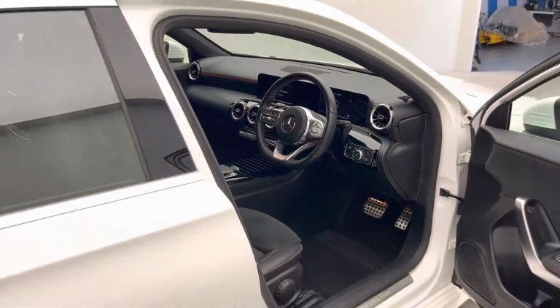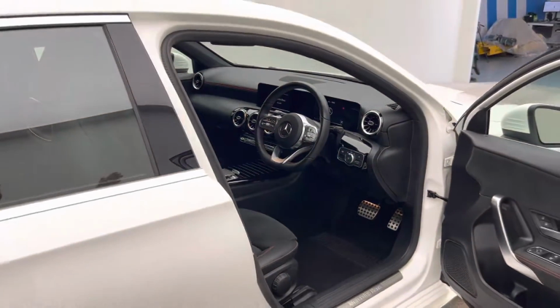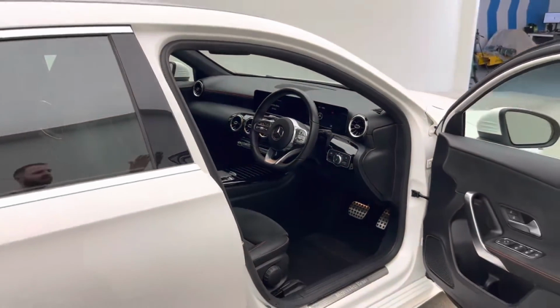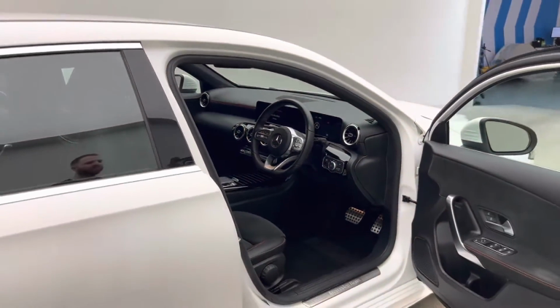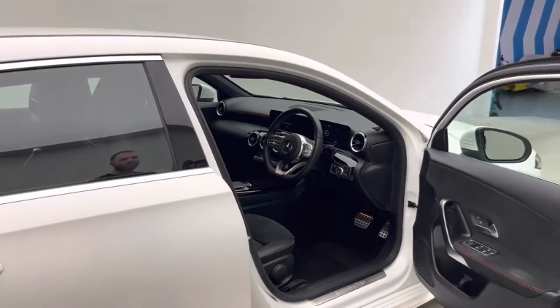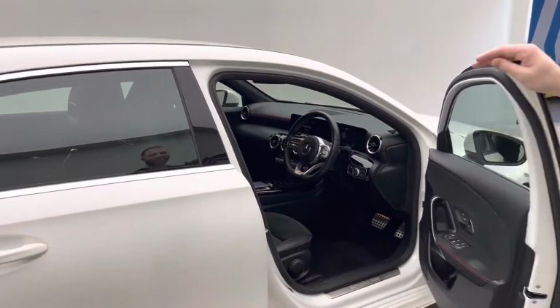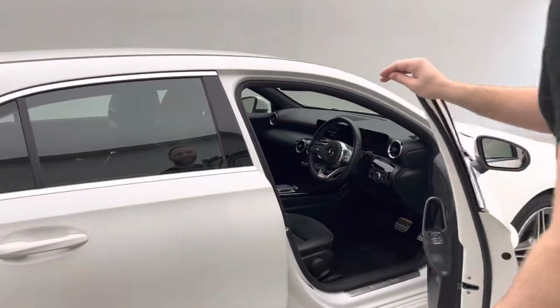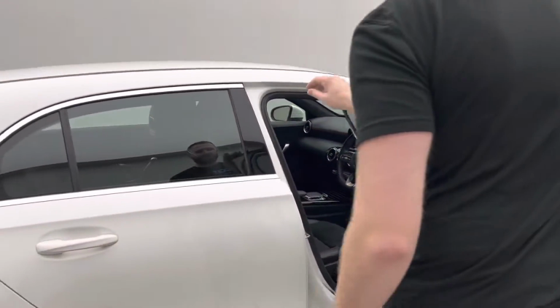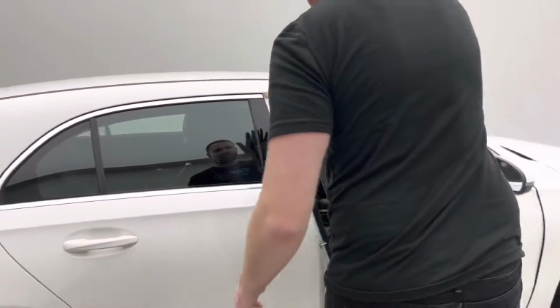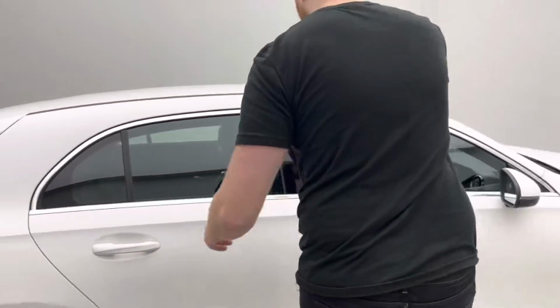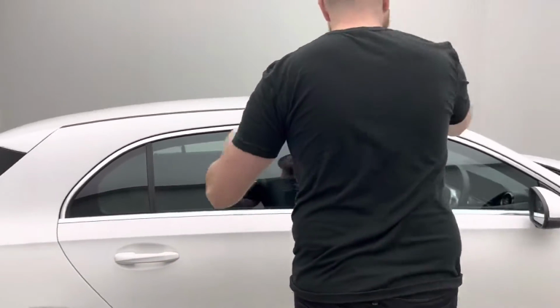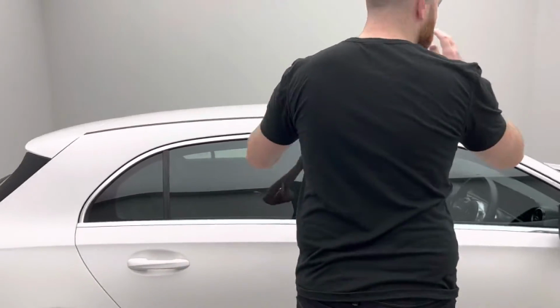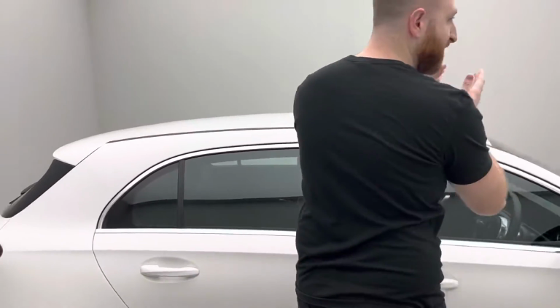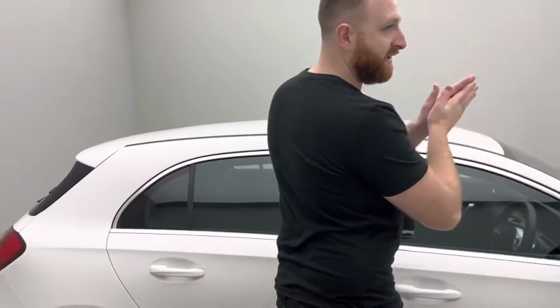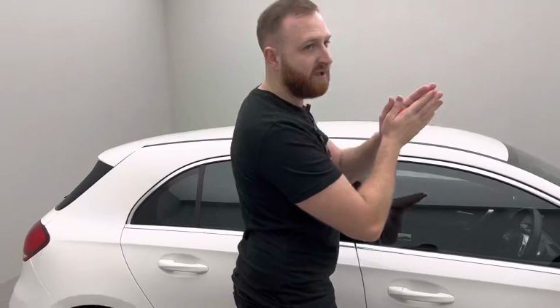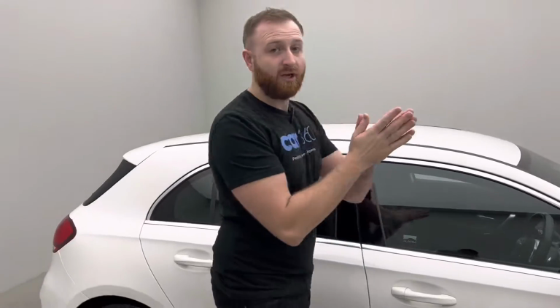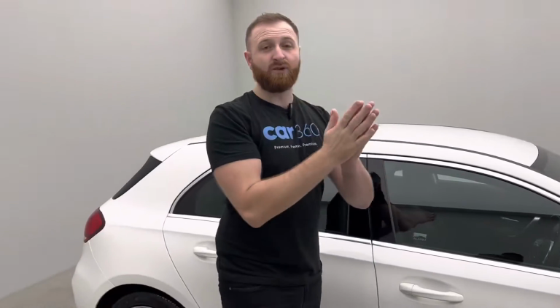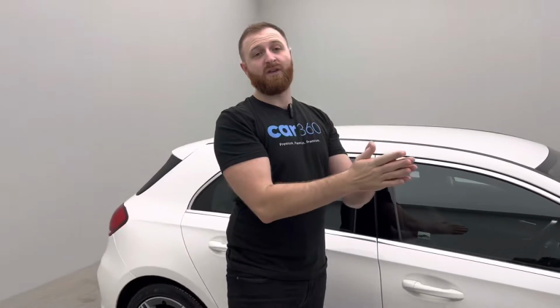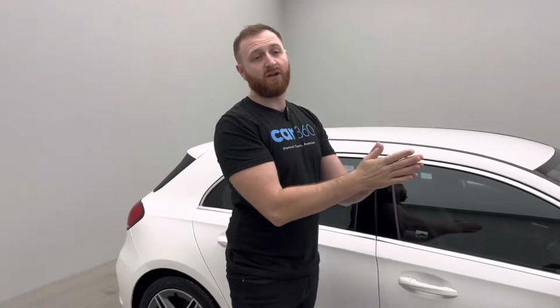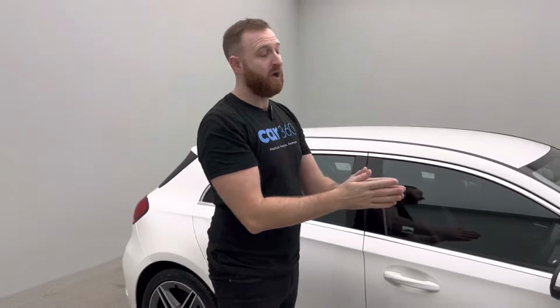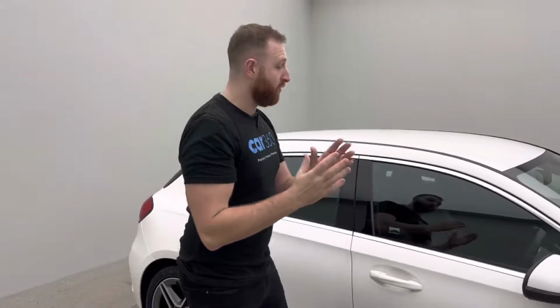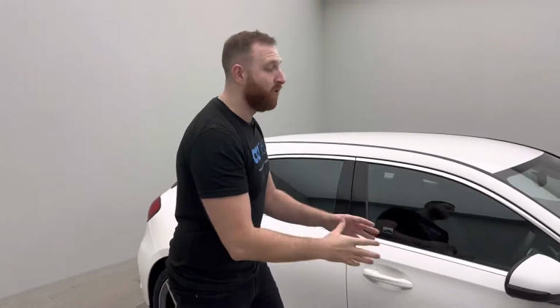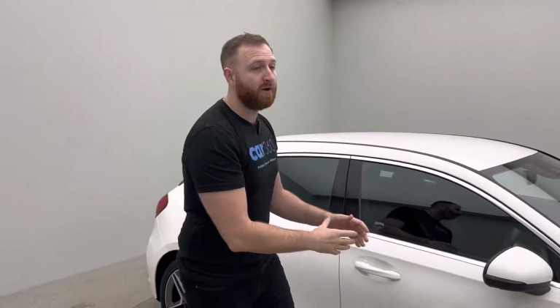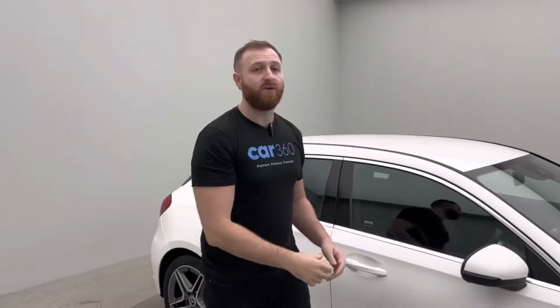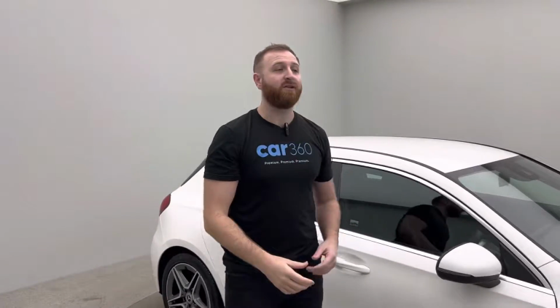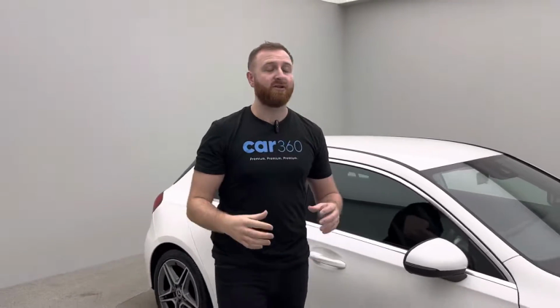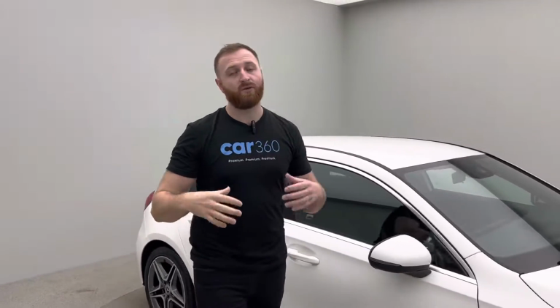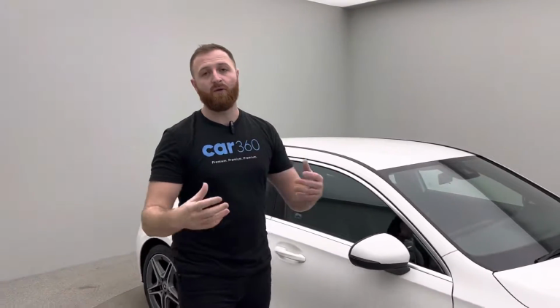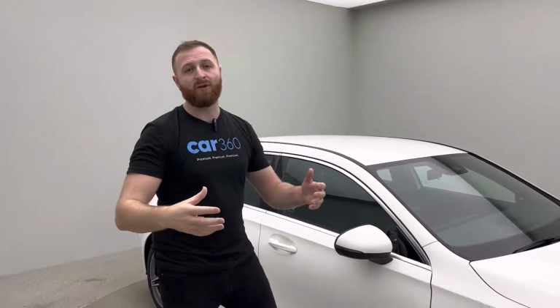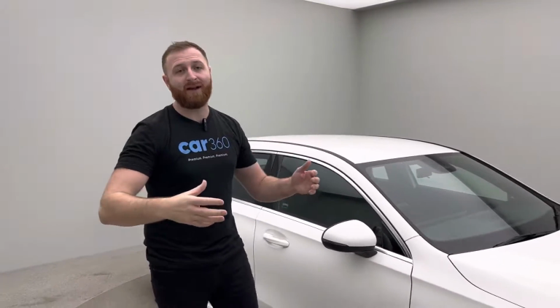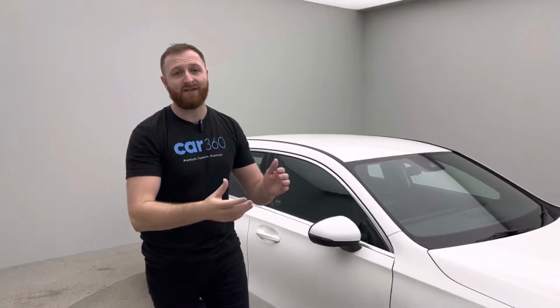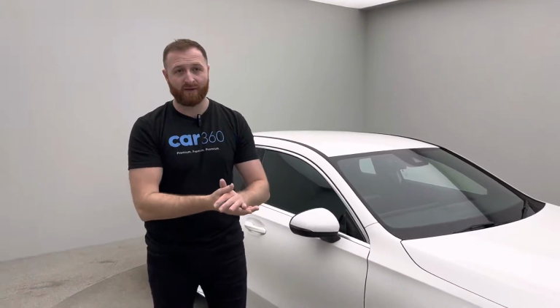All of our cars do come with a seven-day money-back guarantee, so for whatever reason you want to return the car, you're more than welcome to, and you're entitled to a full money-back guarantee as well.